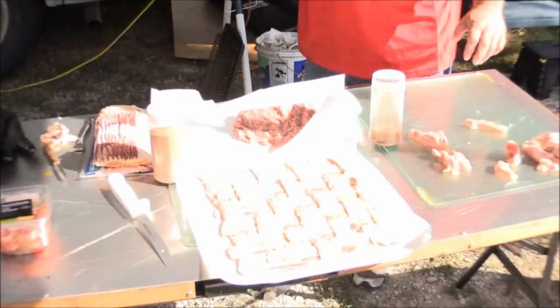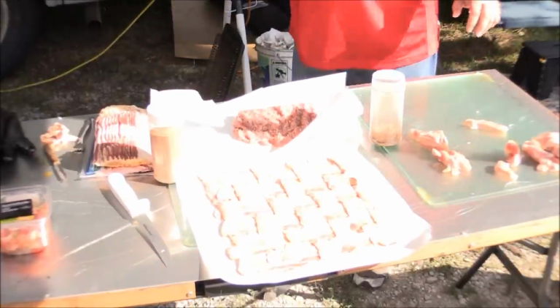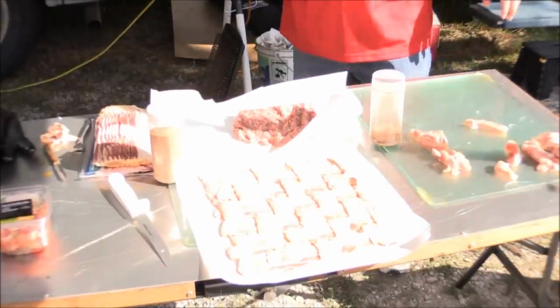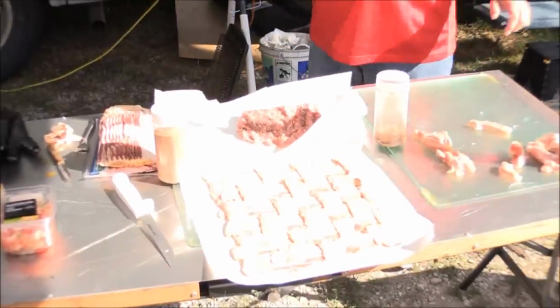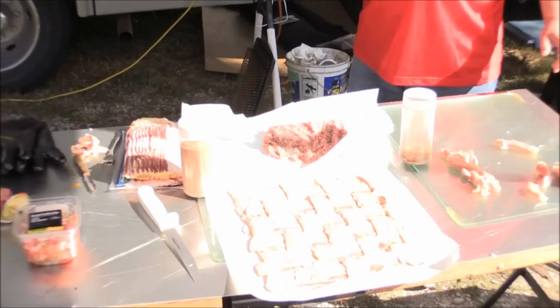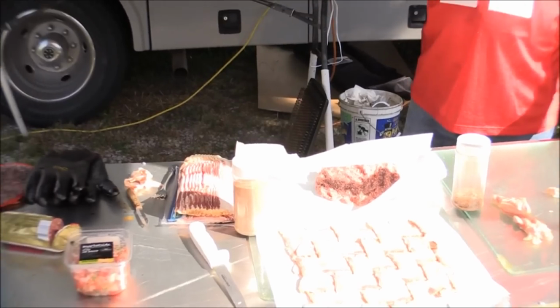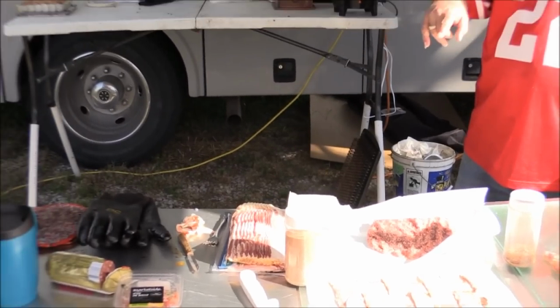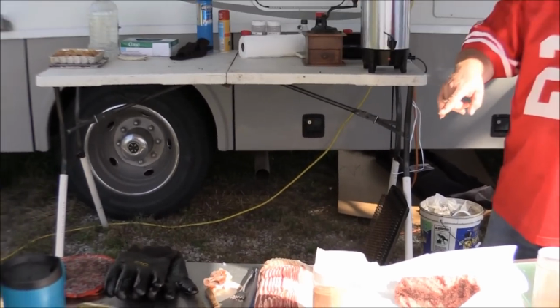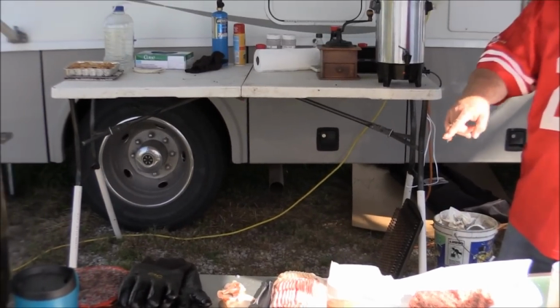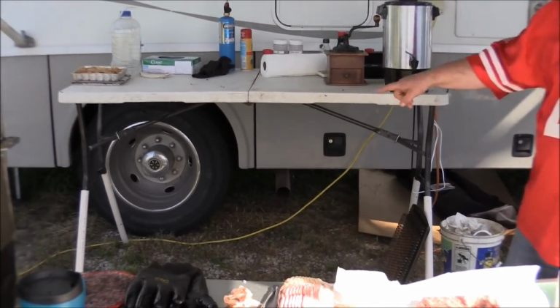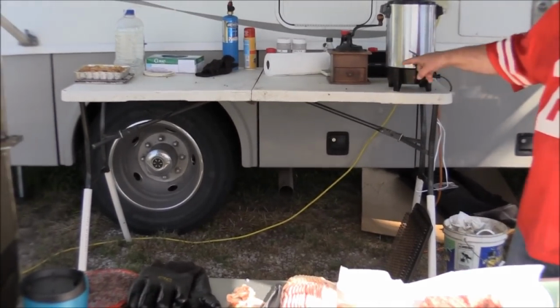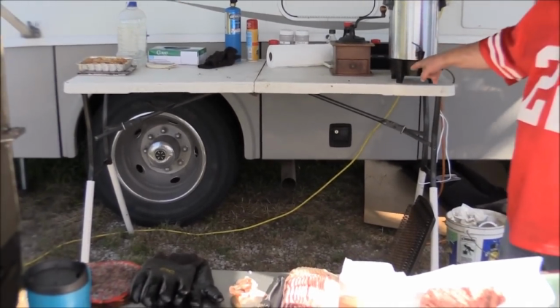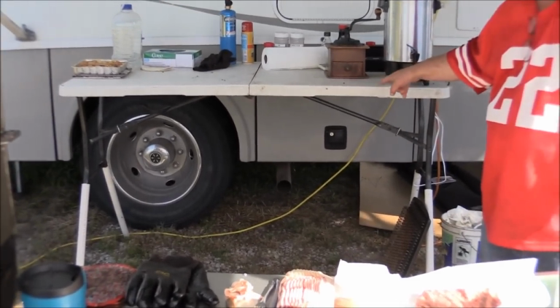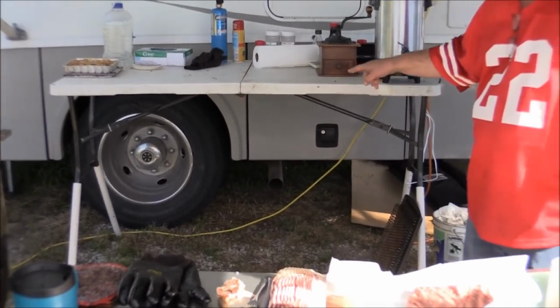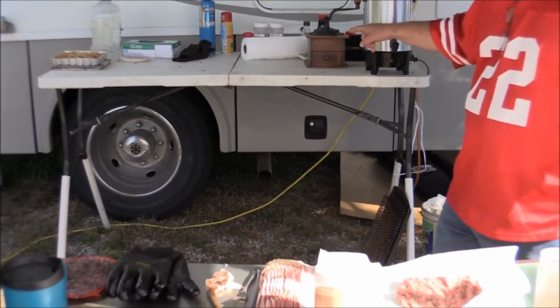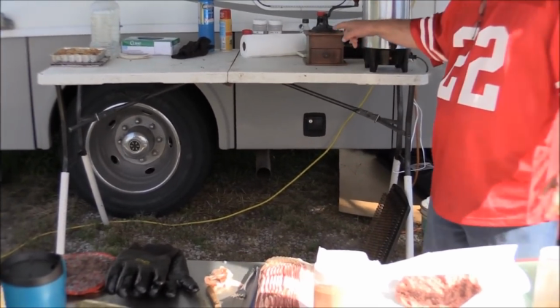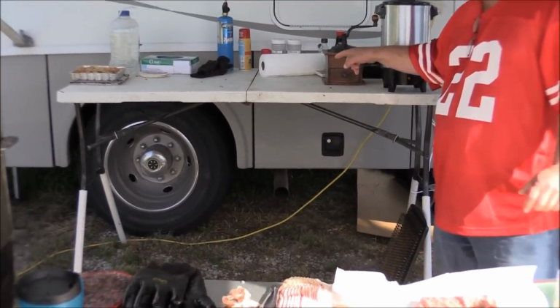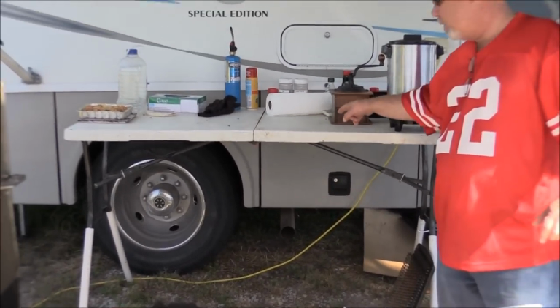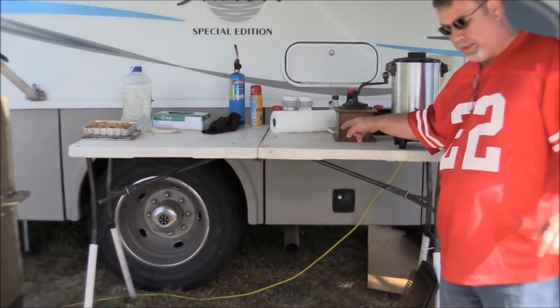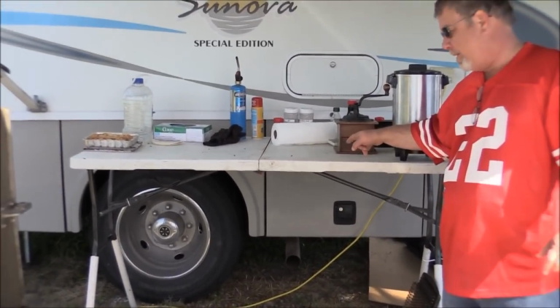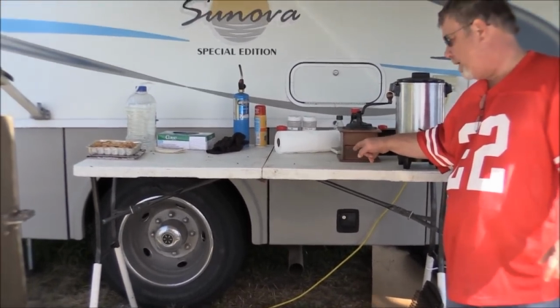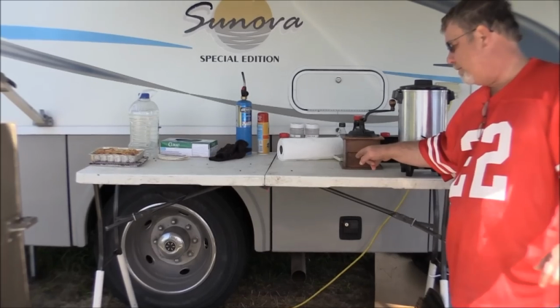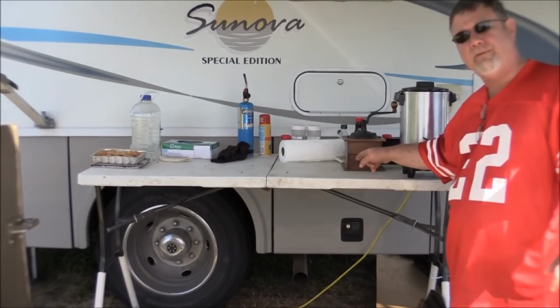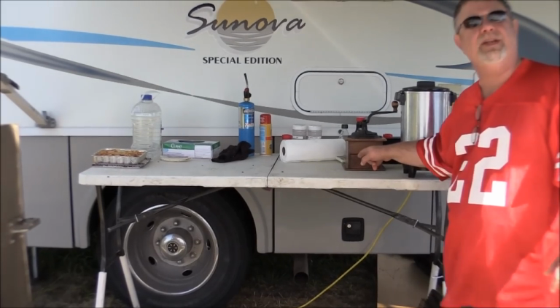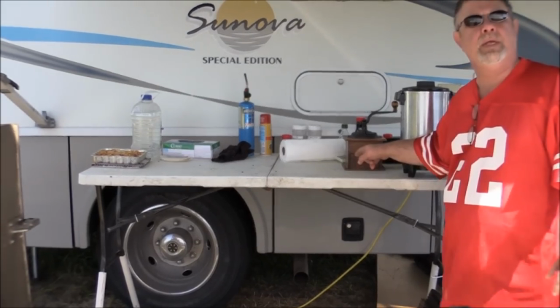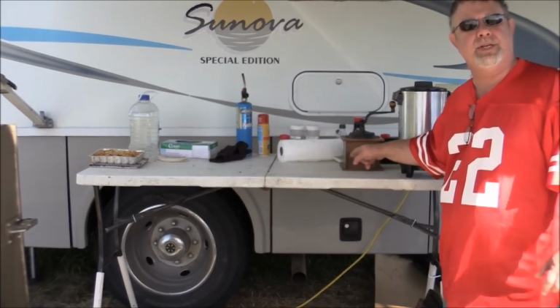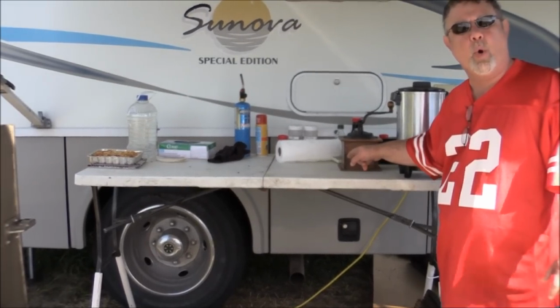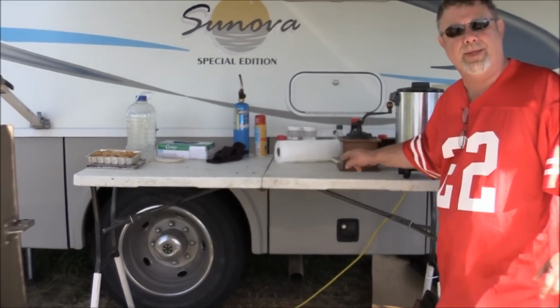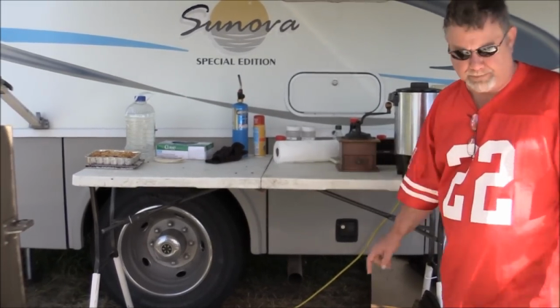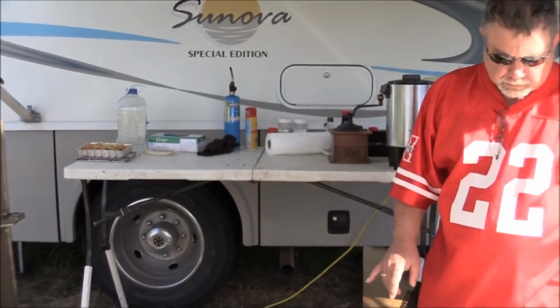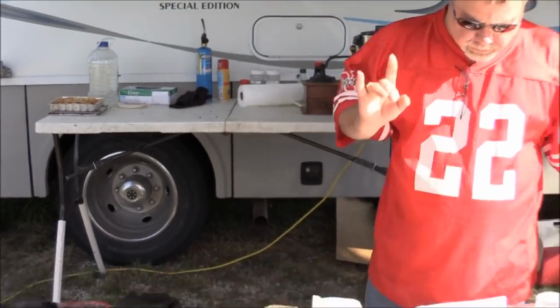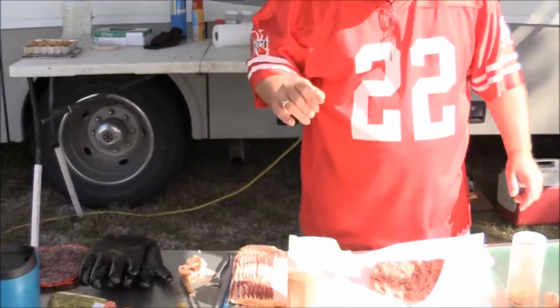One pound of your favorite sausage. I'm using Jimmy Dean Hot. I like that stuff. I'm sure most people are sick of hearing it - it's one of my favorites, at least over the counter, unless you've got some sources to get some homemade.